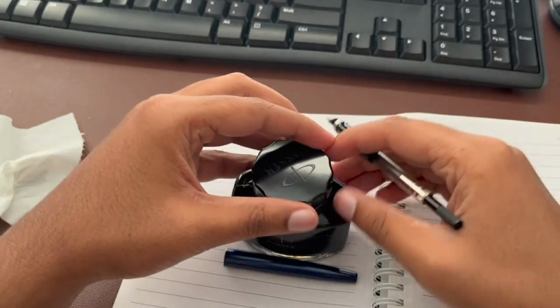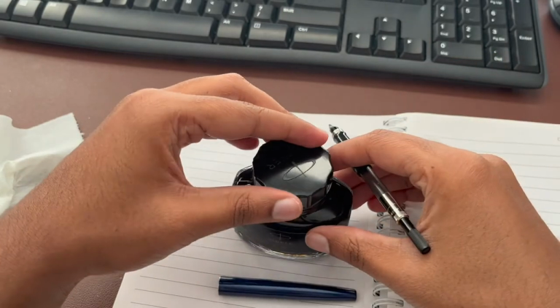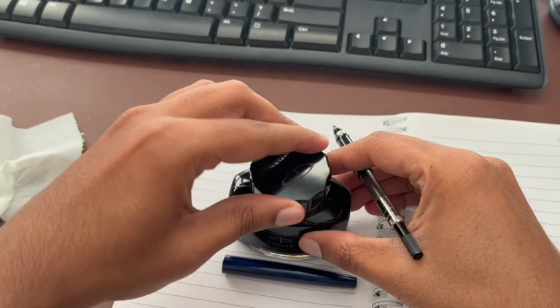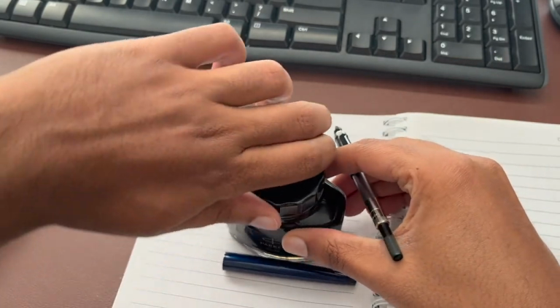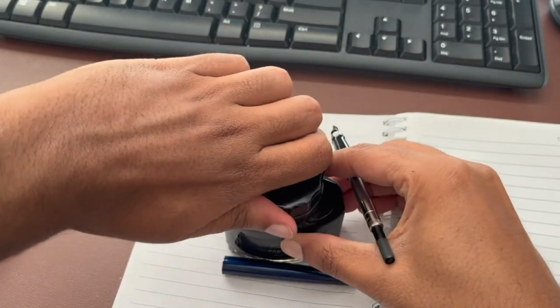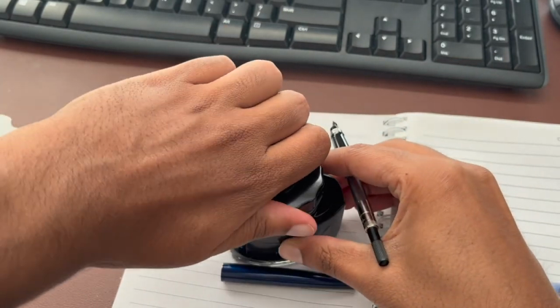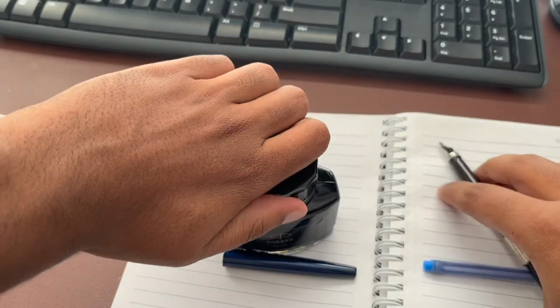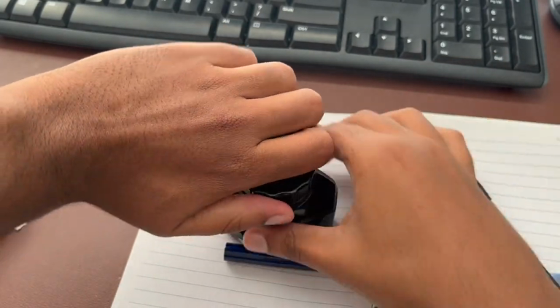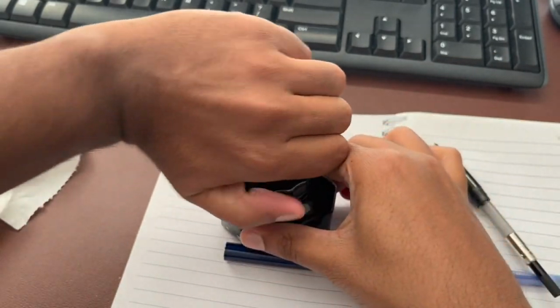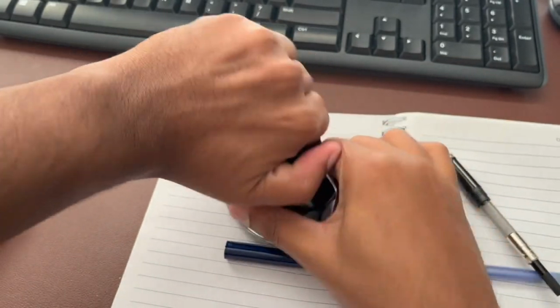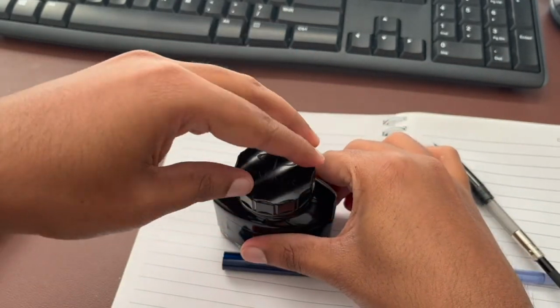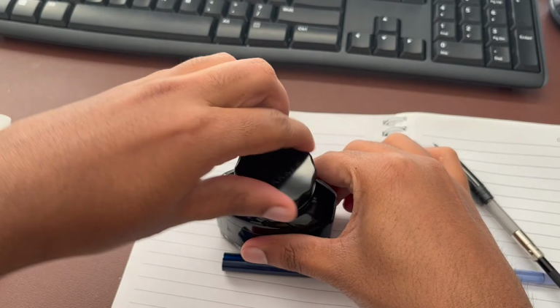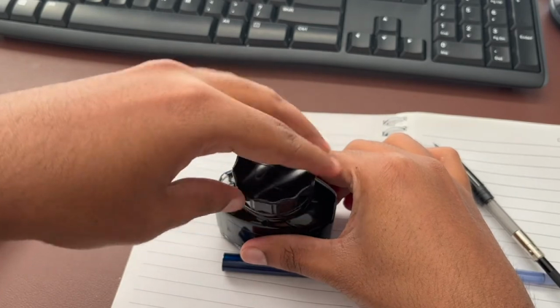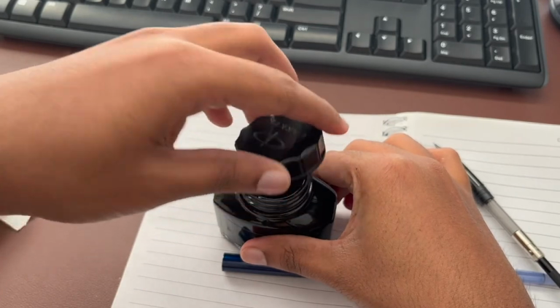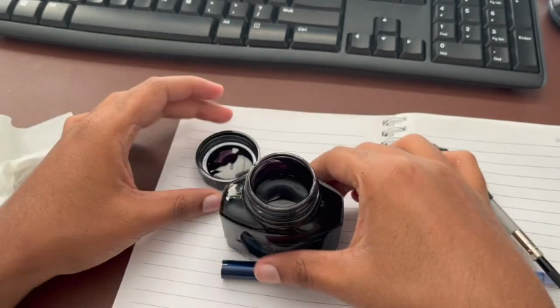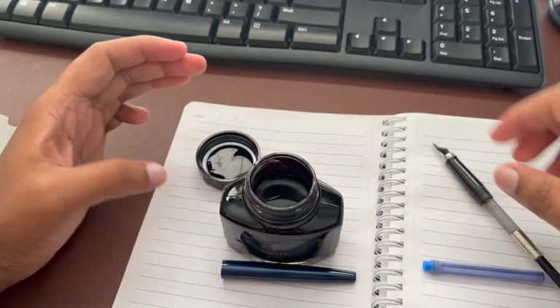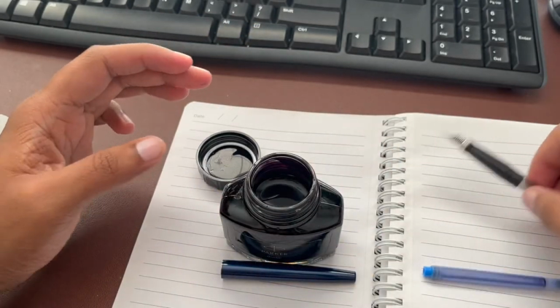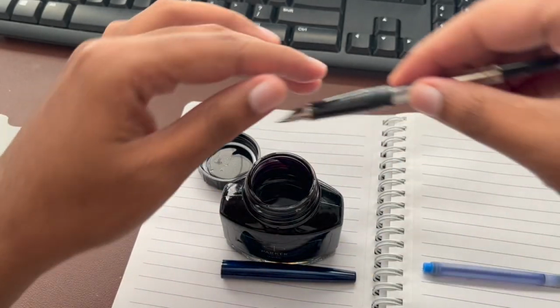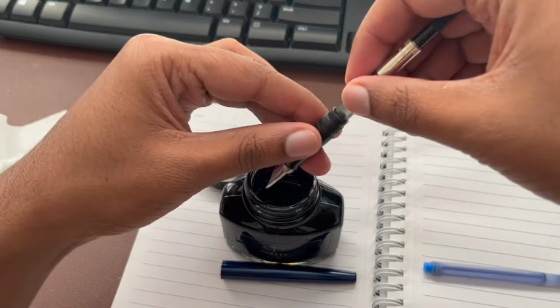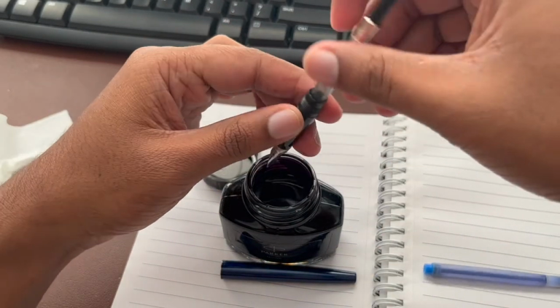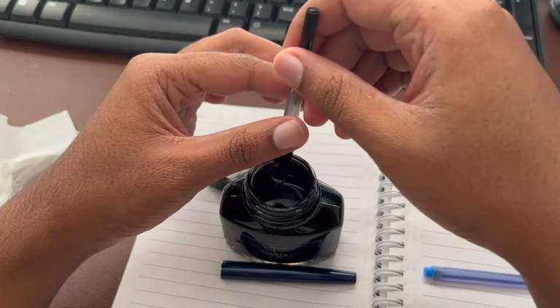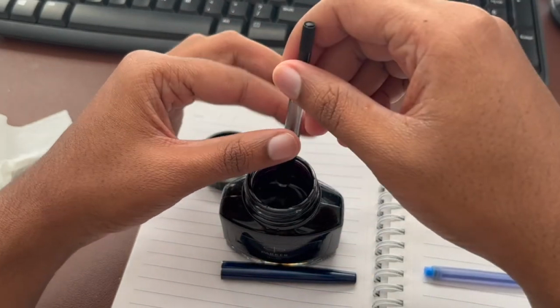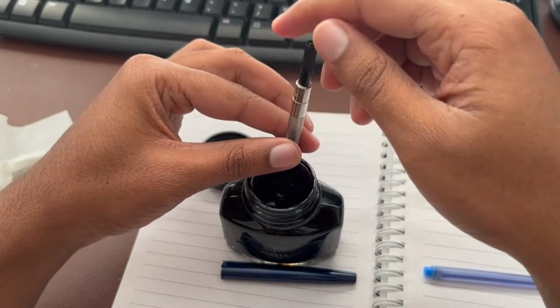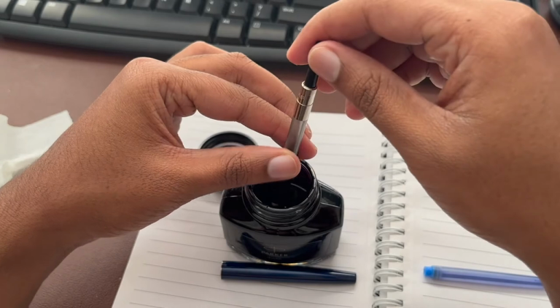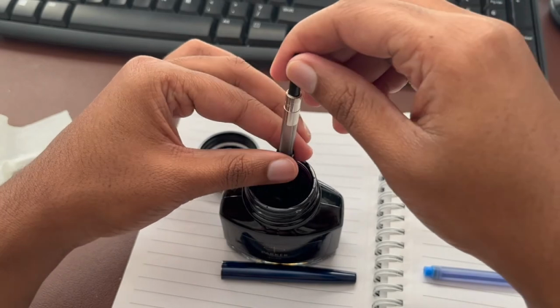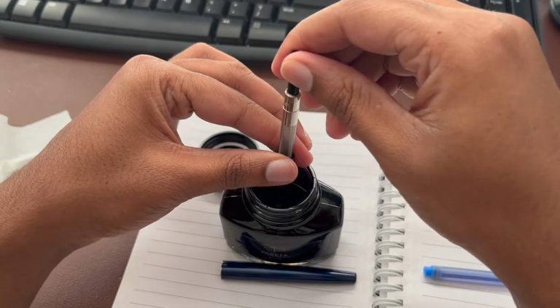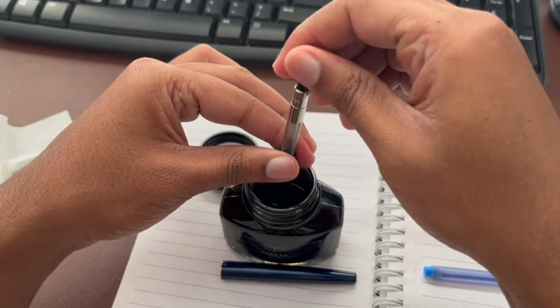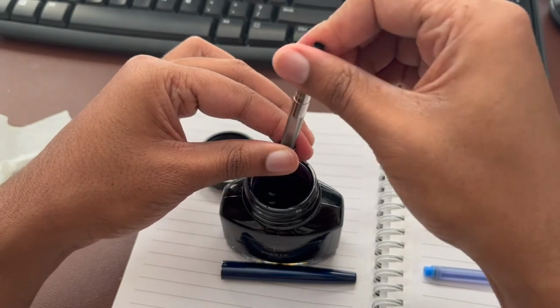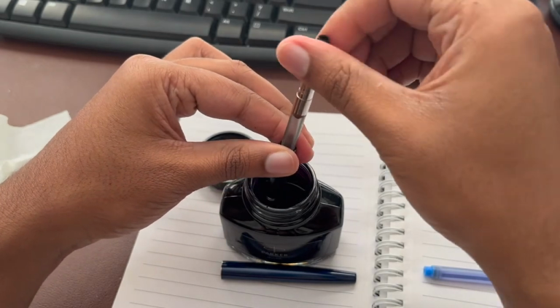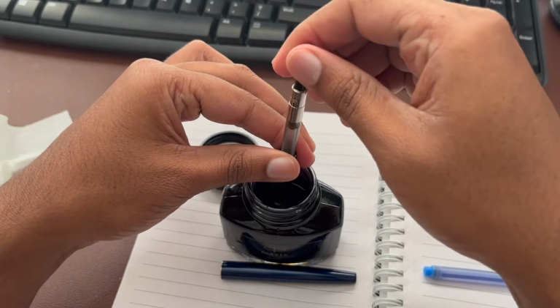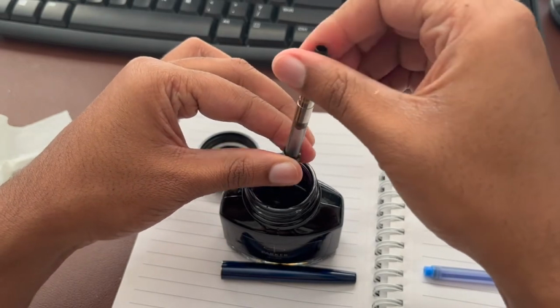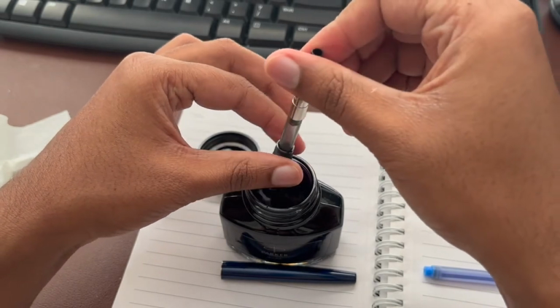Then you just need to go ahead and open up your Parker Jotter ink, which you also have to buy separately. Take the nib, point the nib into the ink, and there's a little turner on top — just turn it and the ink is going to come in.